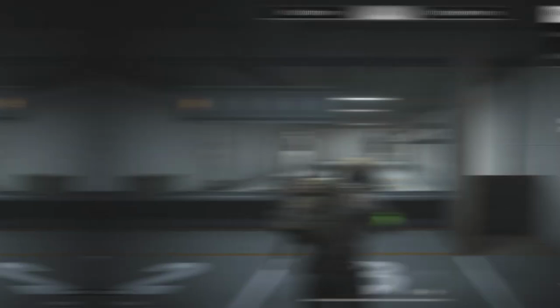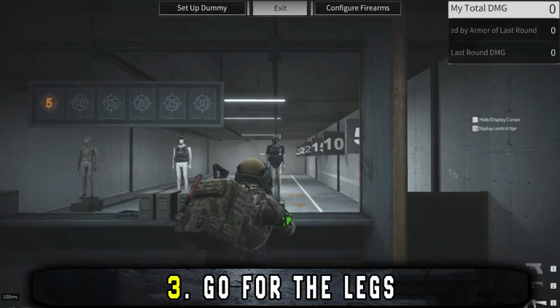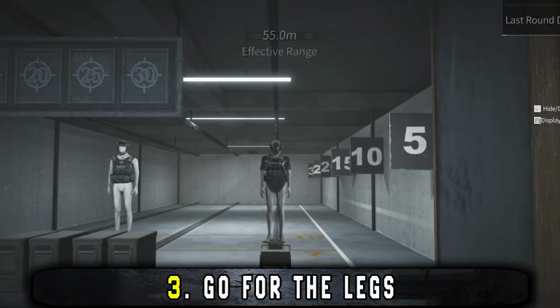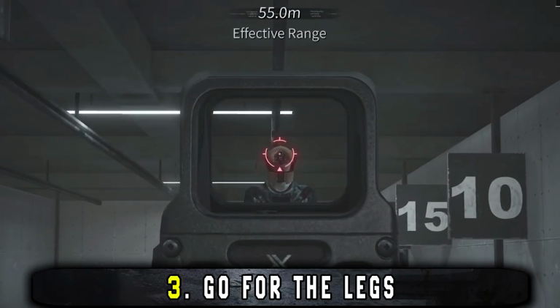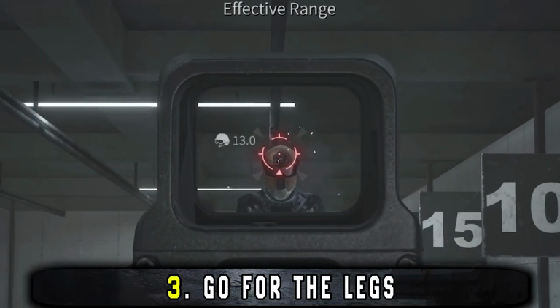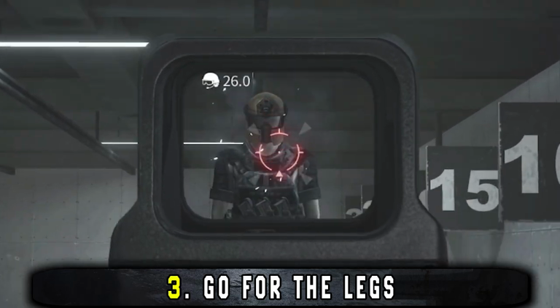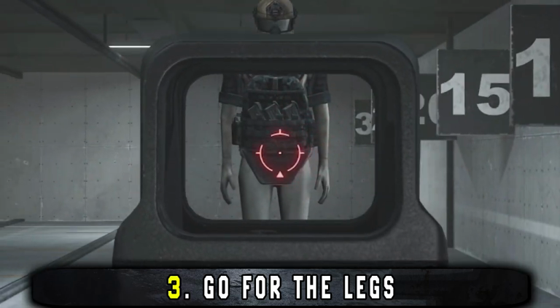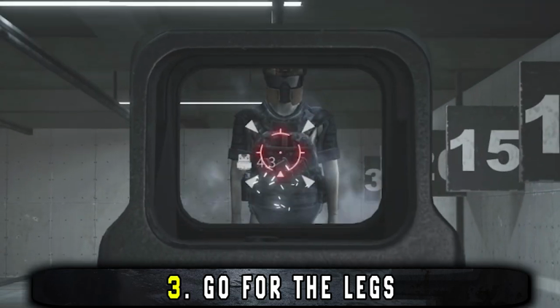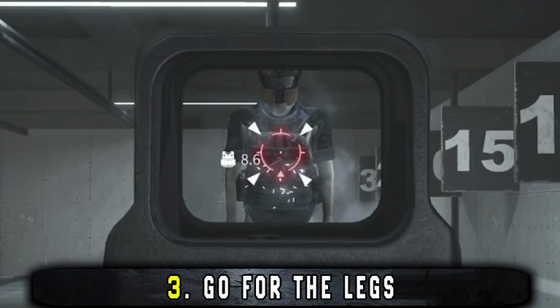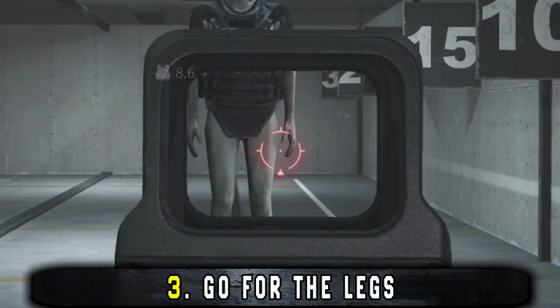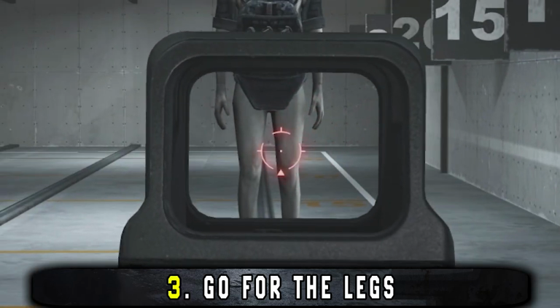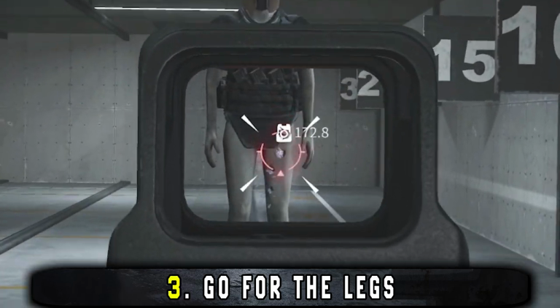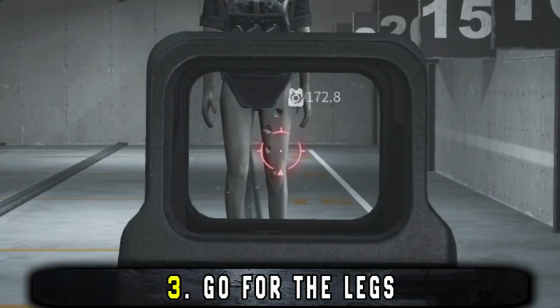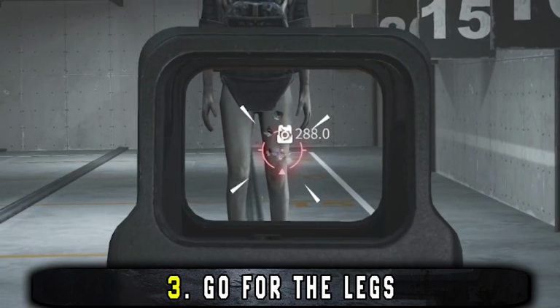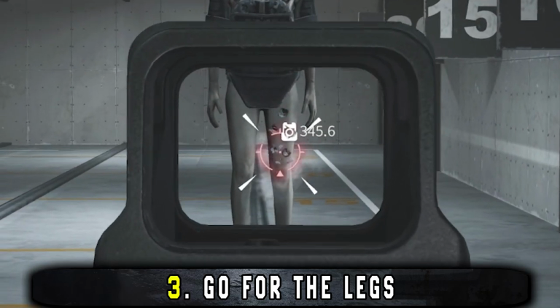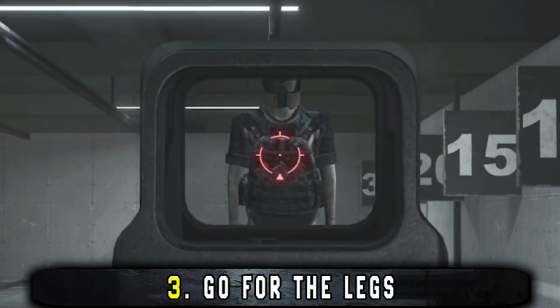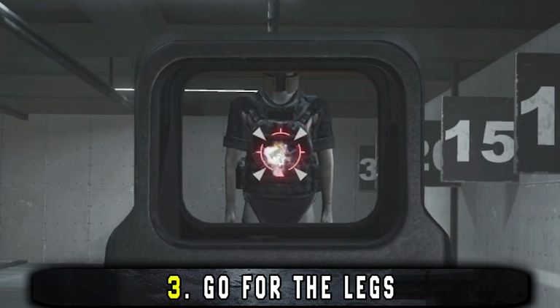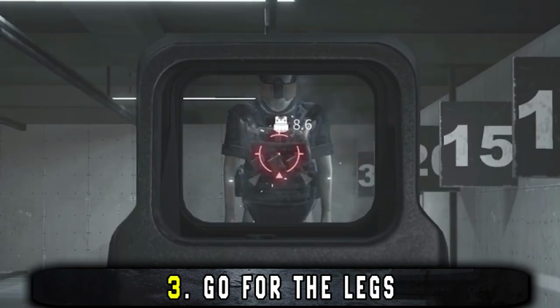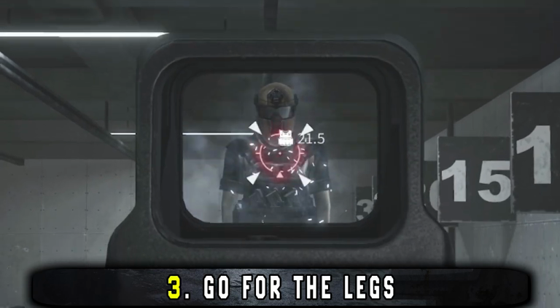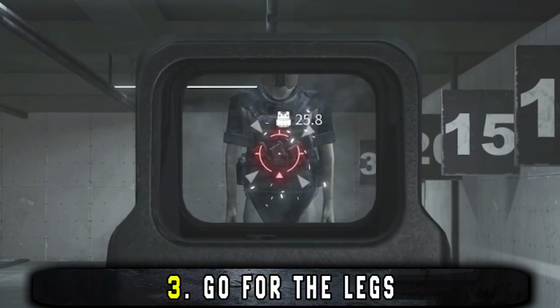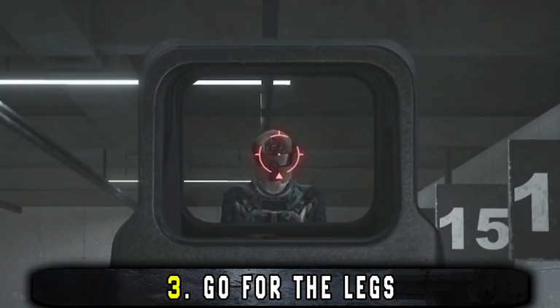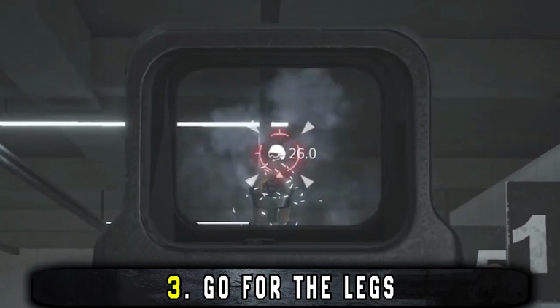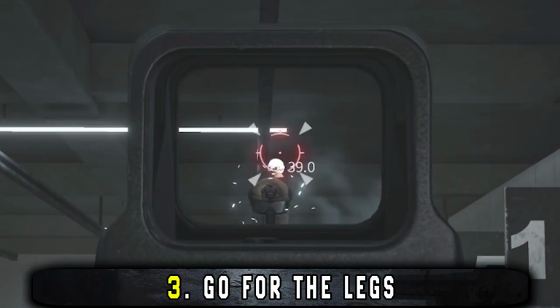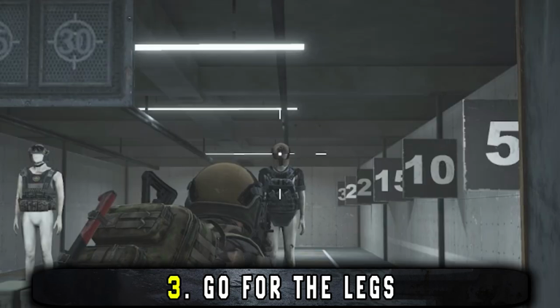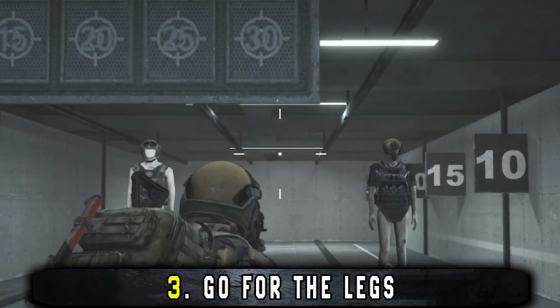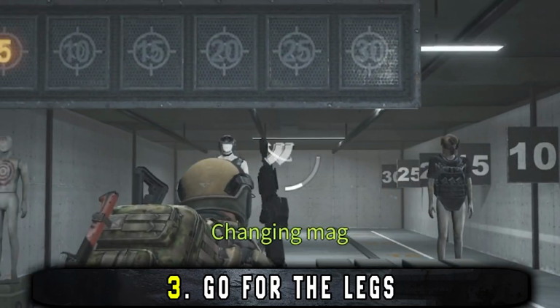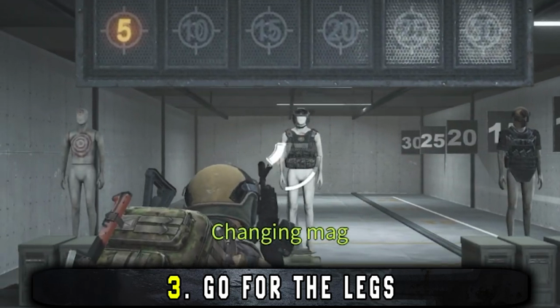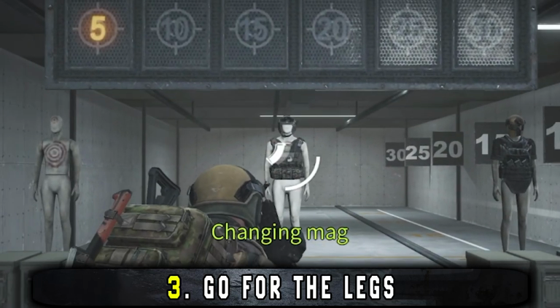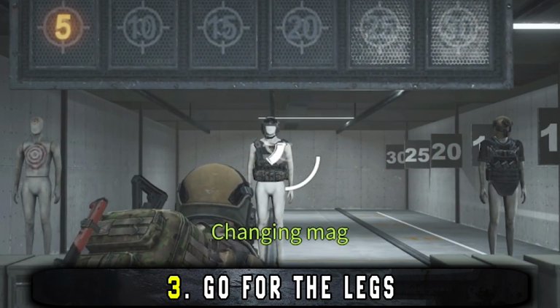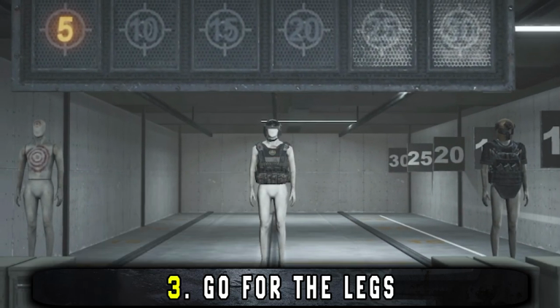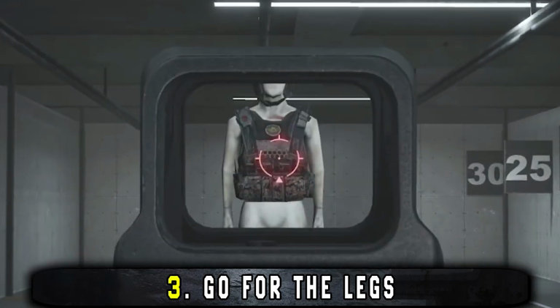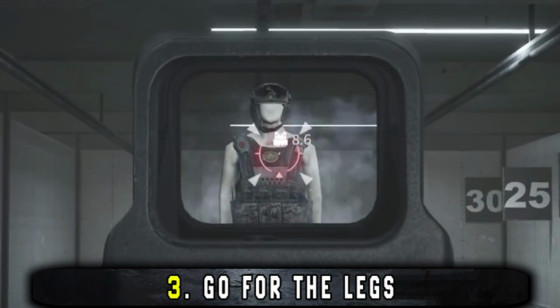If your opponent has high grade armor, you might want to go for his legs. Even the highest grade armor doesn't protect the legs, so you'll actually deal more damage to the legs than you will to the head. This is especially true if you have low penetration ammo.